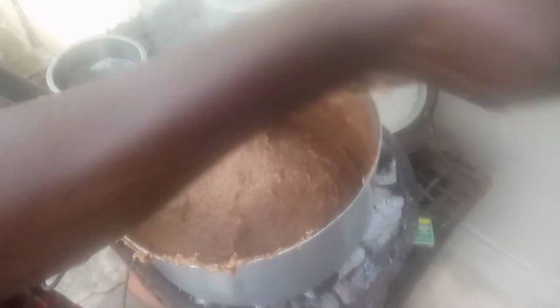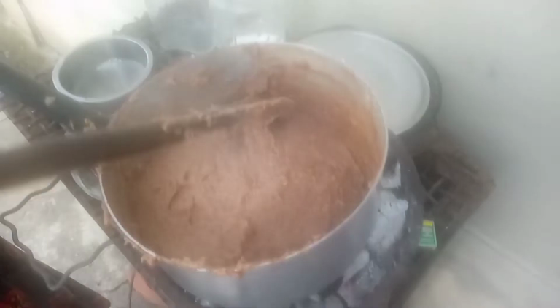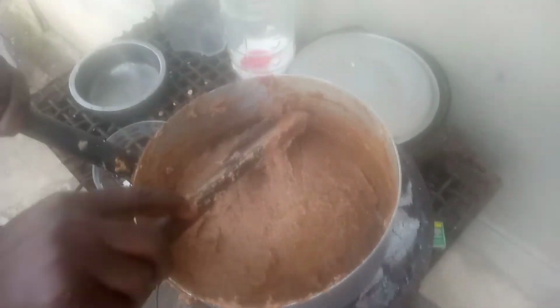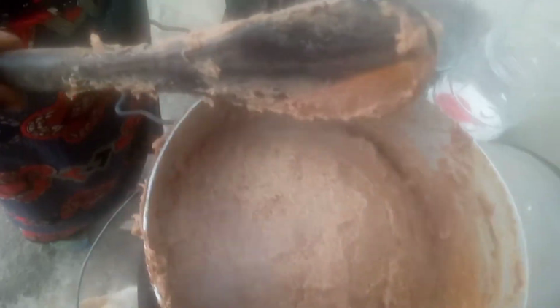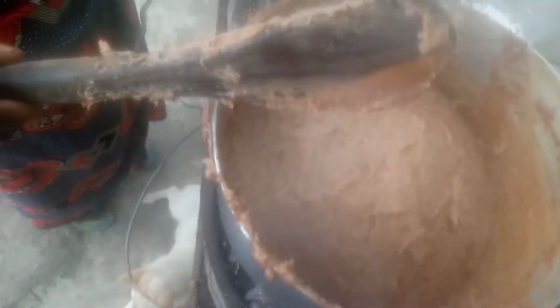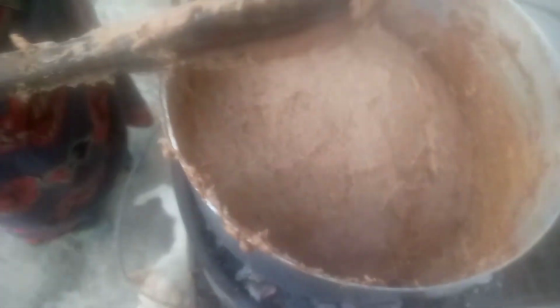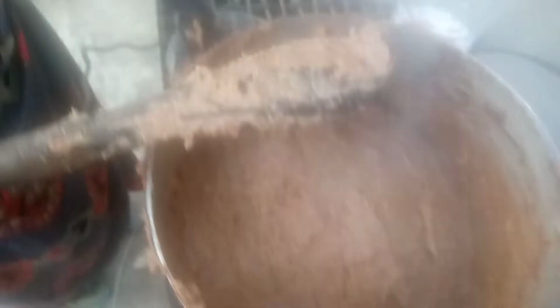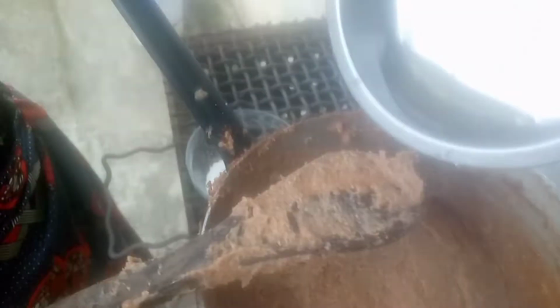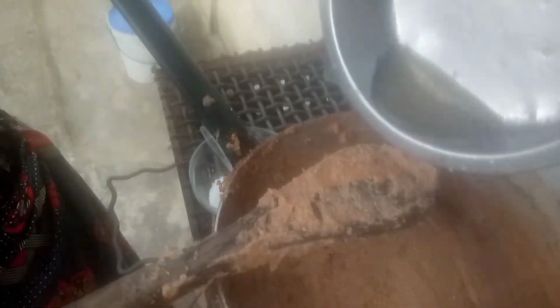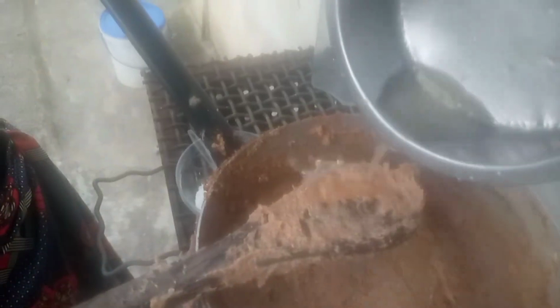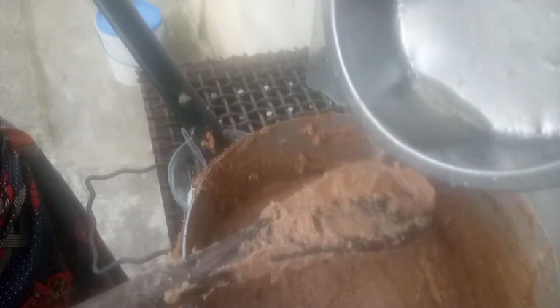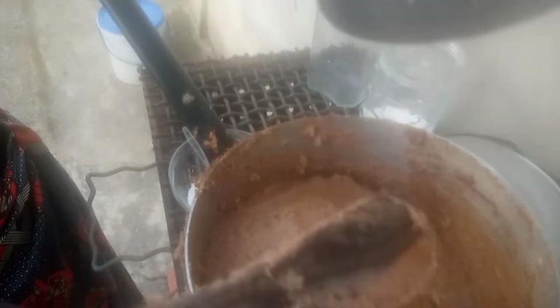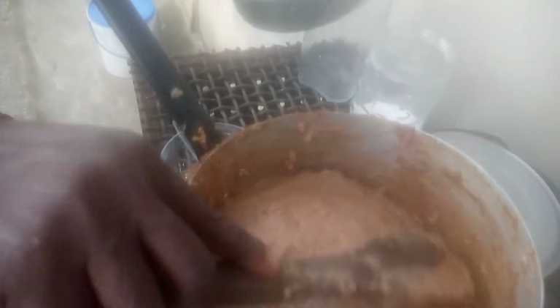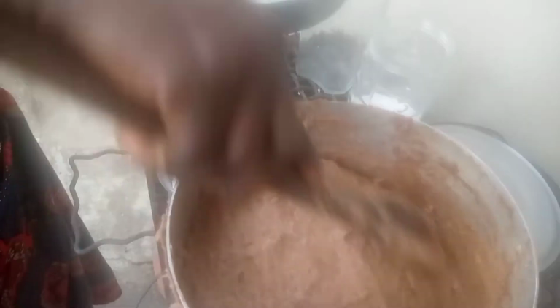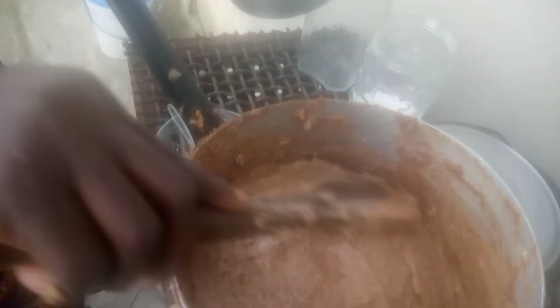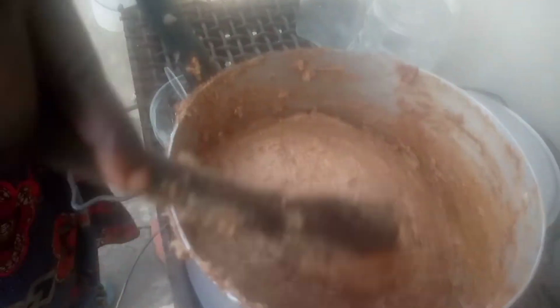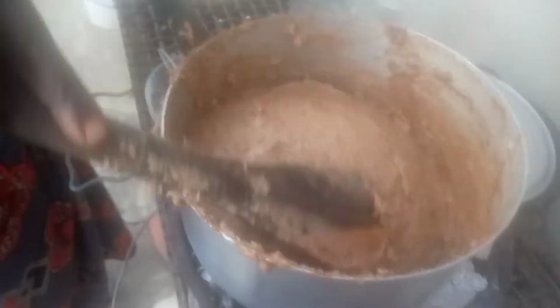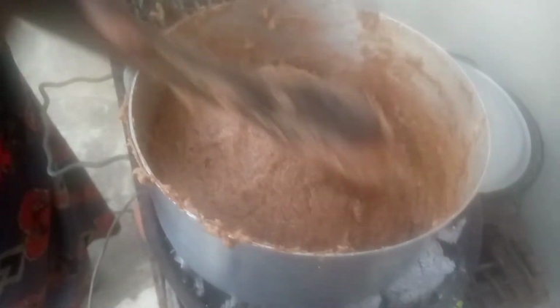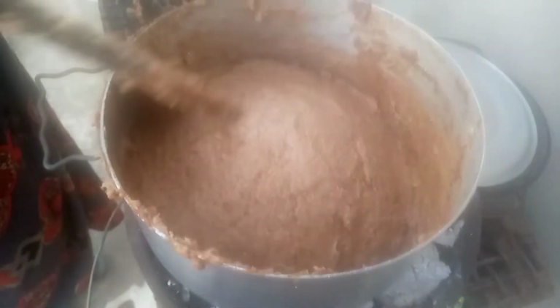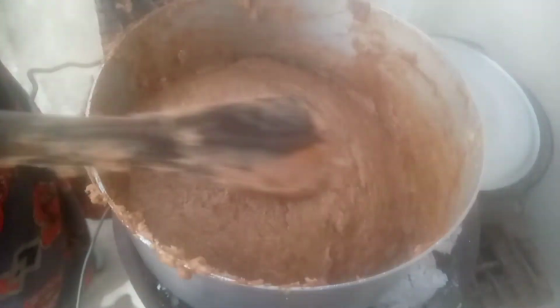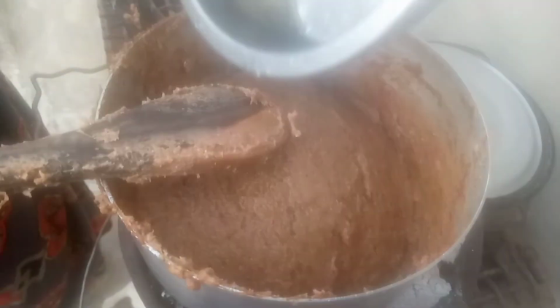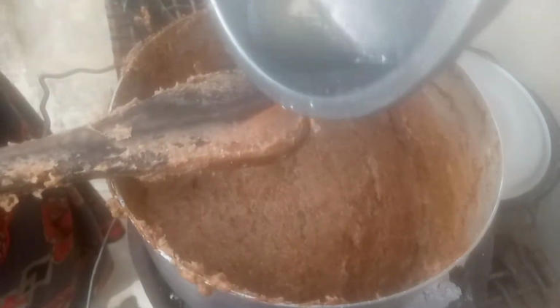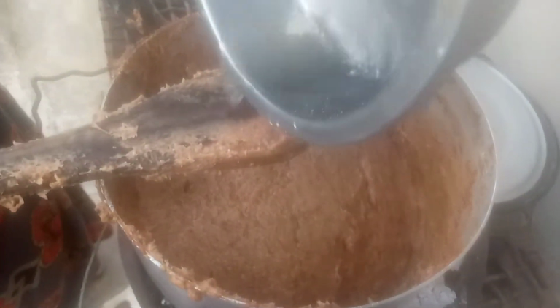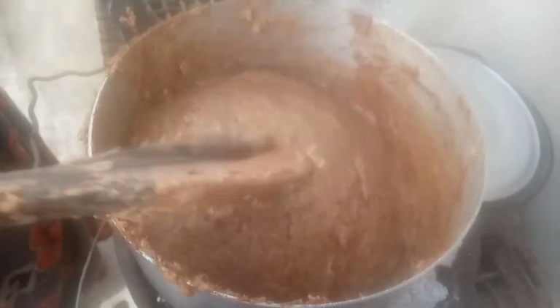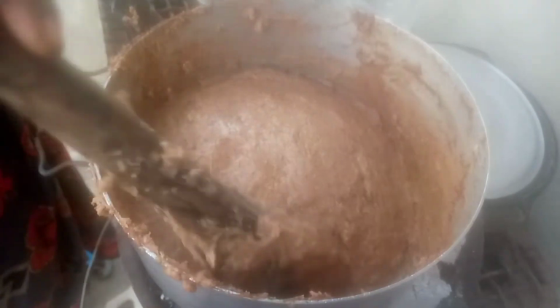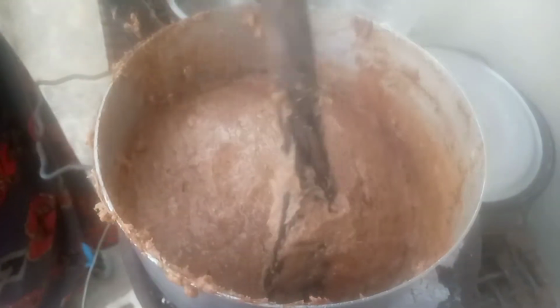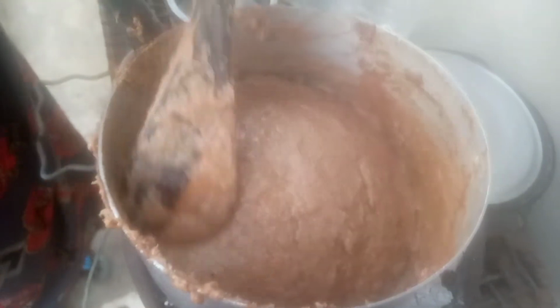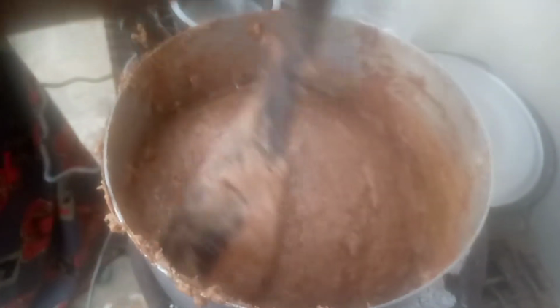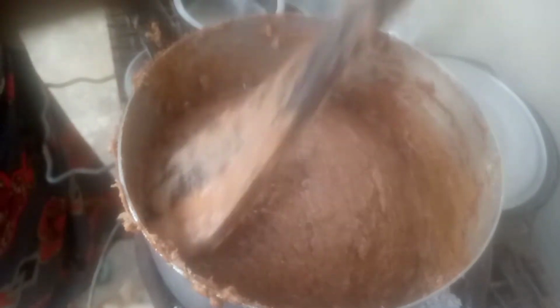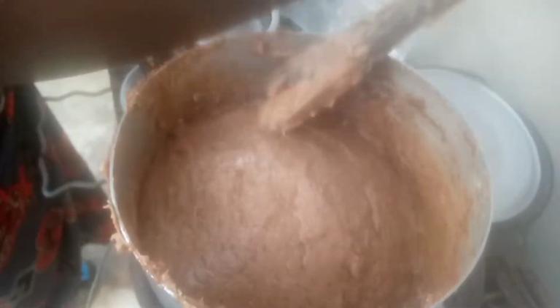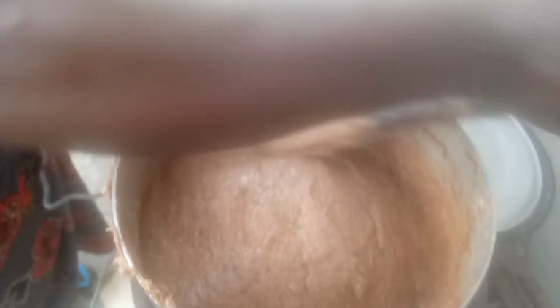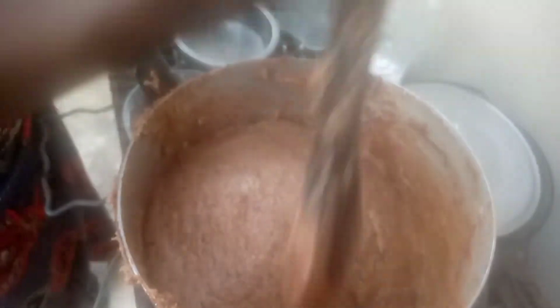When it's almost ready we're going to add a bit of water and level it, then put some more water just to make it smooth on top.